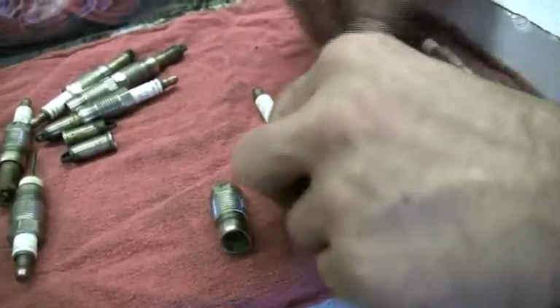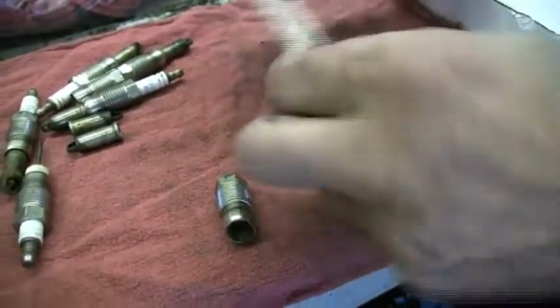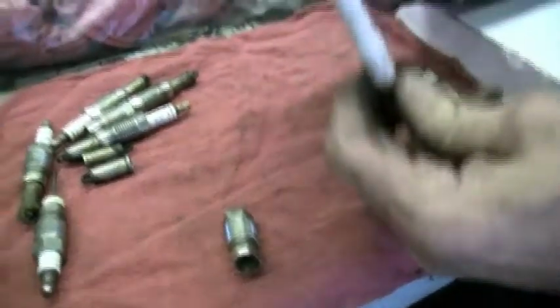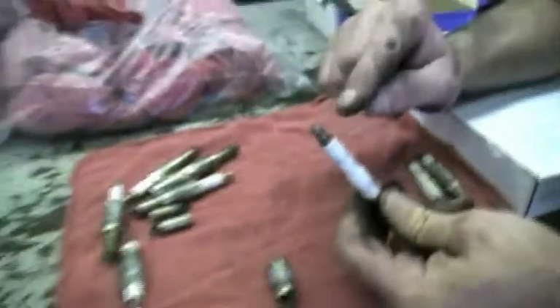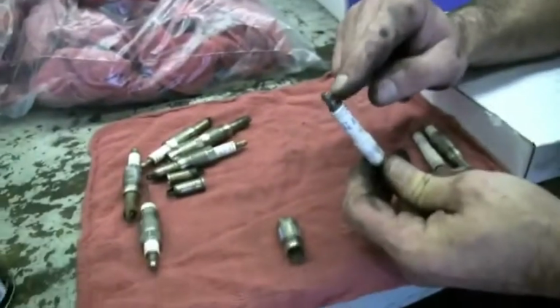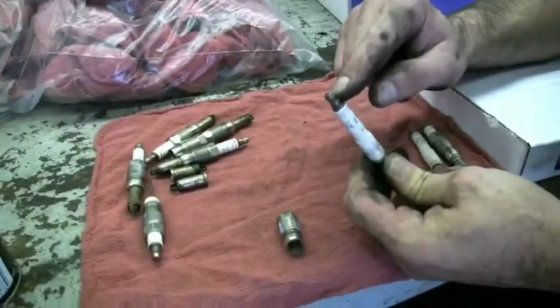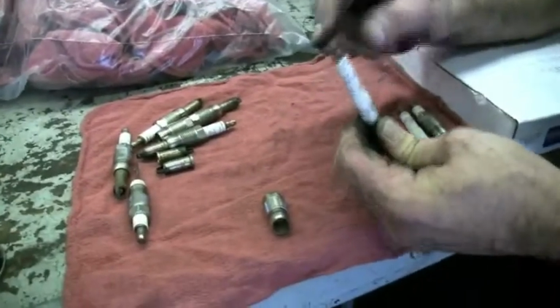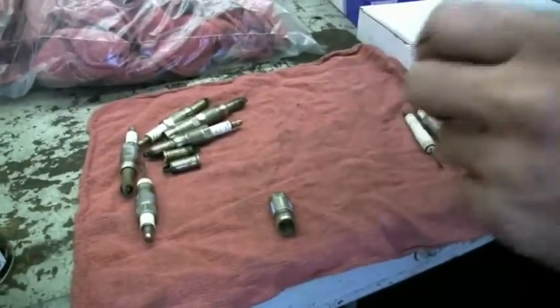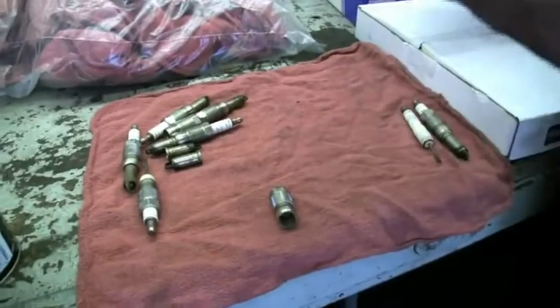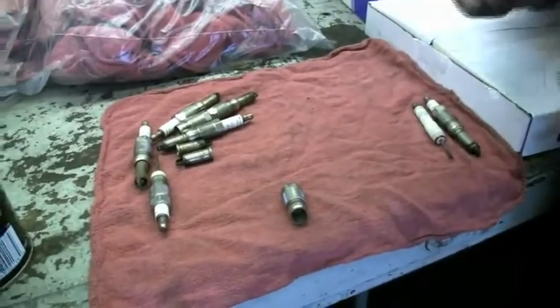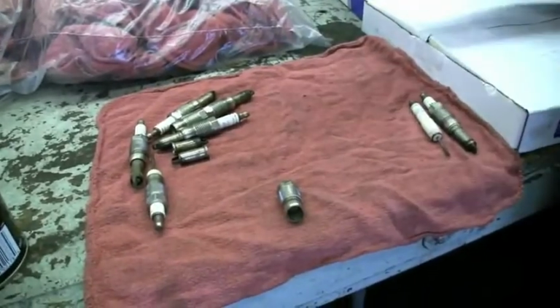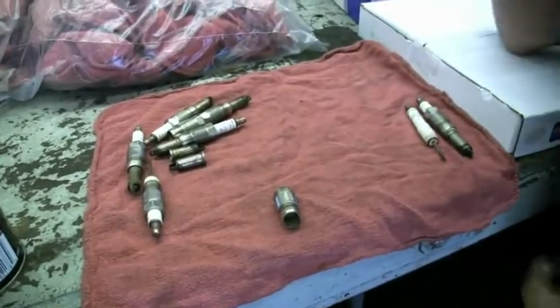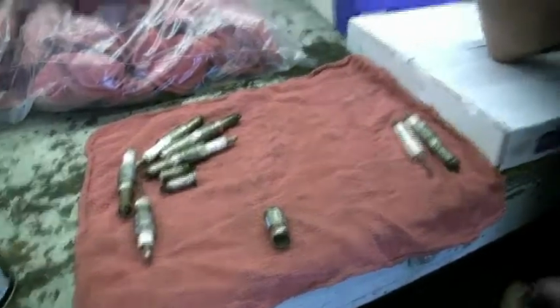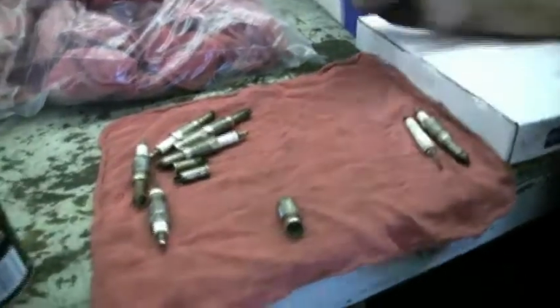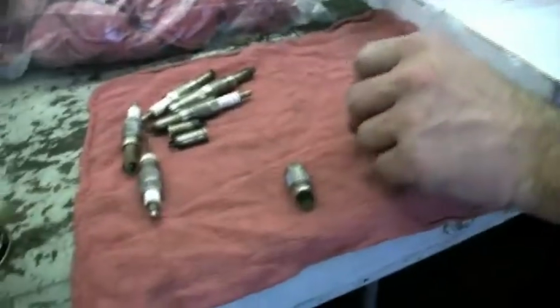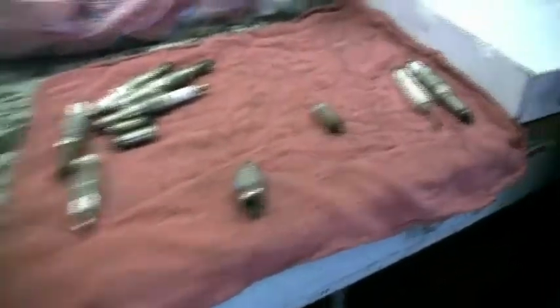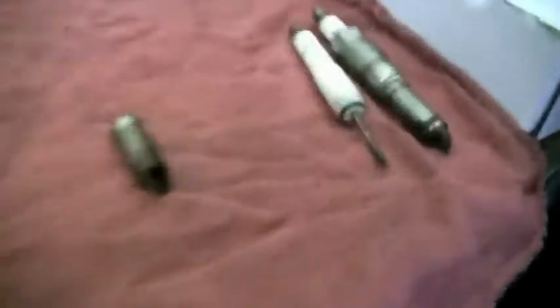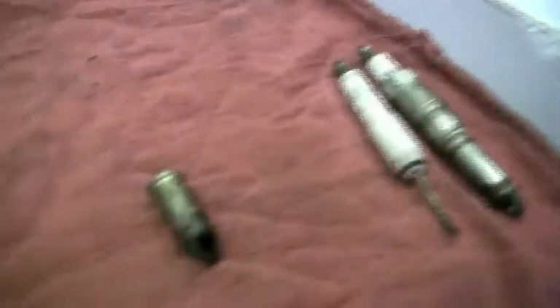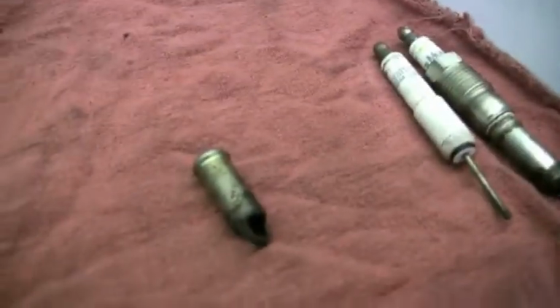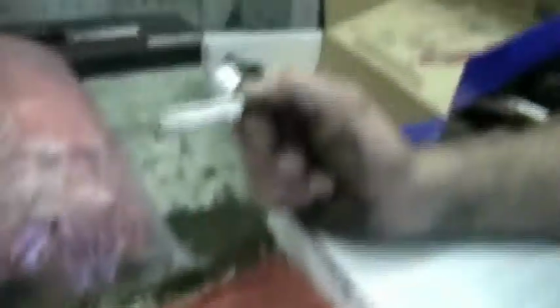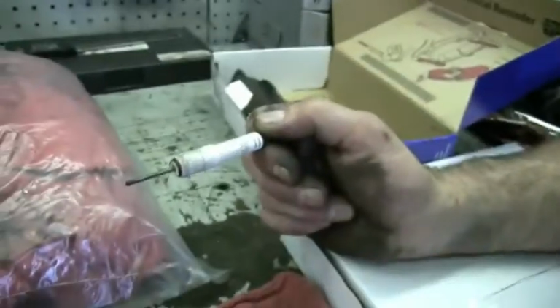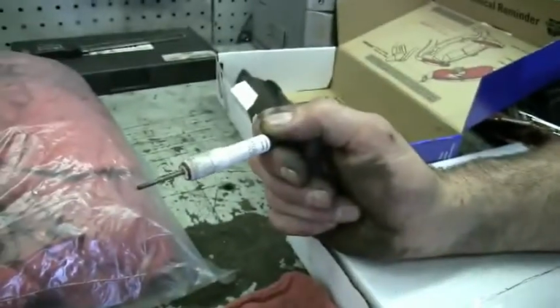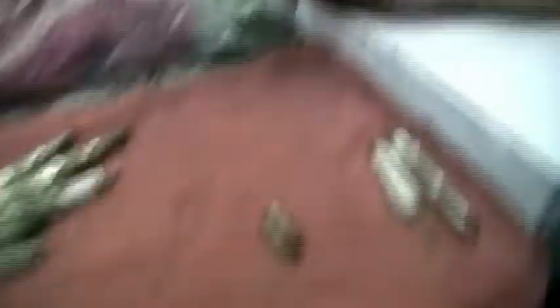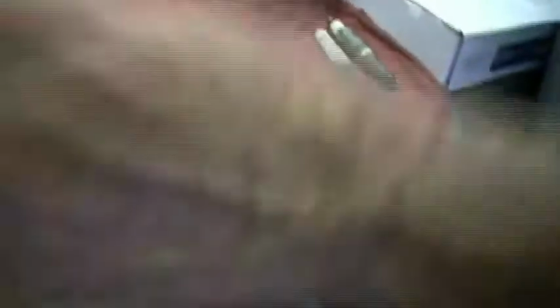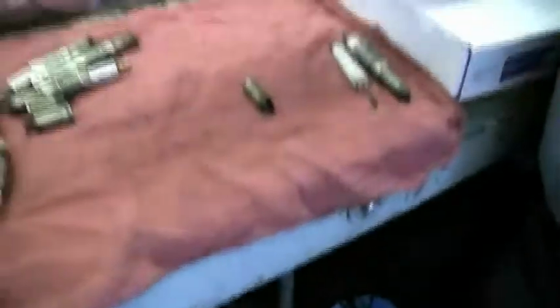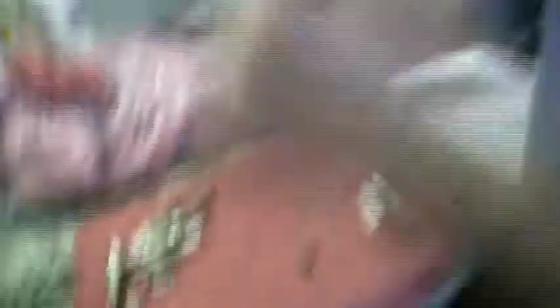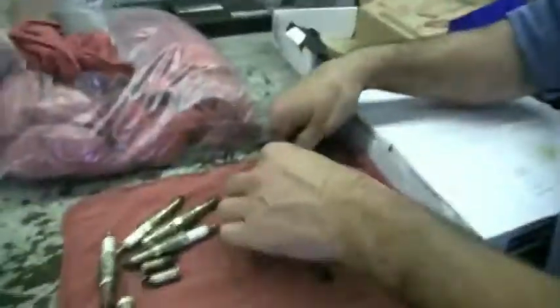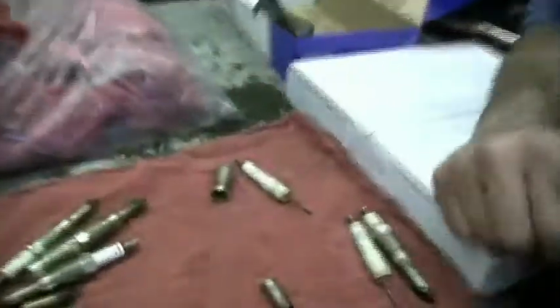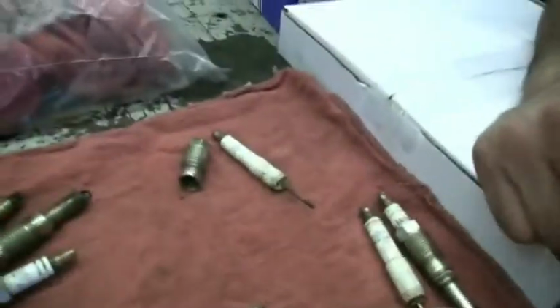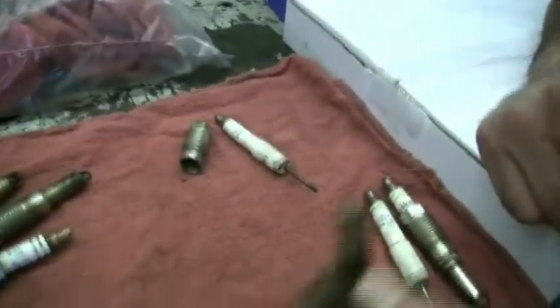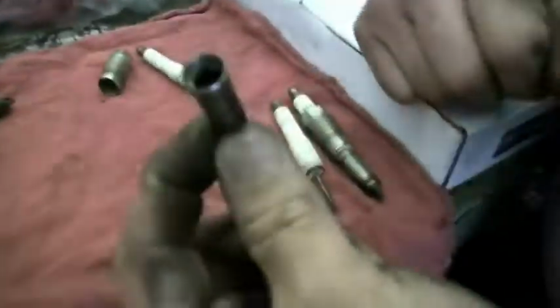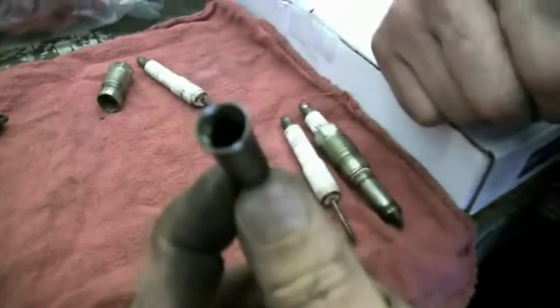Then, it tells you right in the instructions to use pliers on this to try to get it out. Well, when you pull this out, it leaves that piece in. So then you have these two pieces in your hand, and you have this little fabulous piece still in.